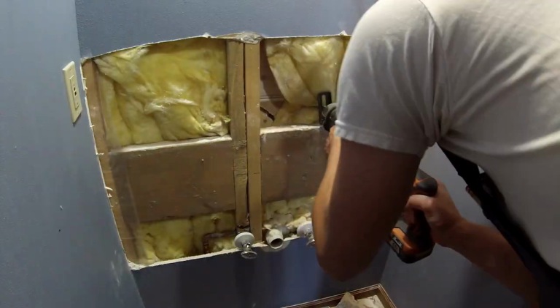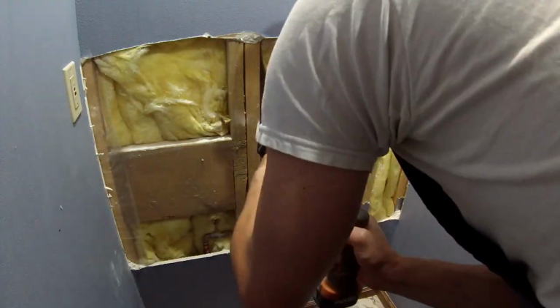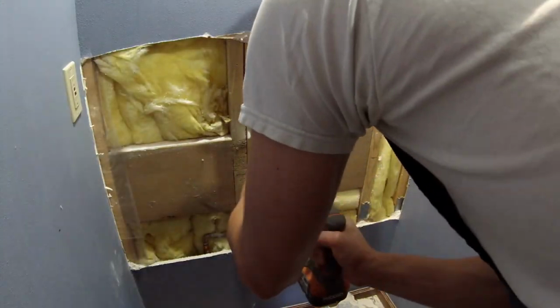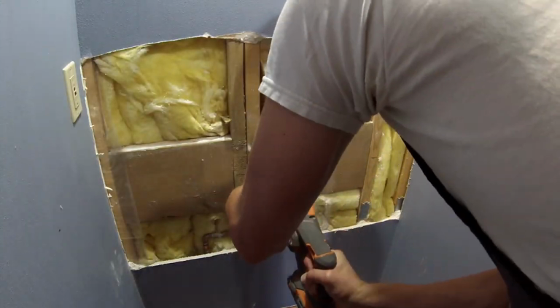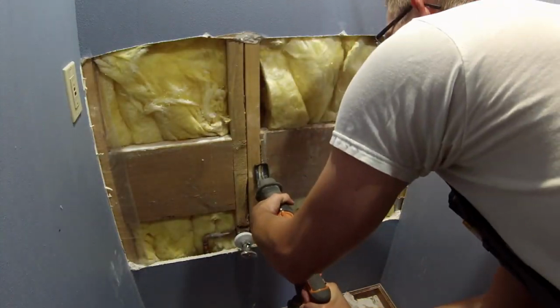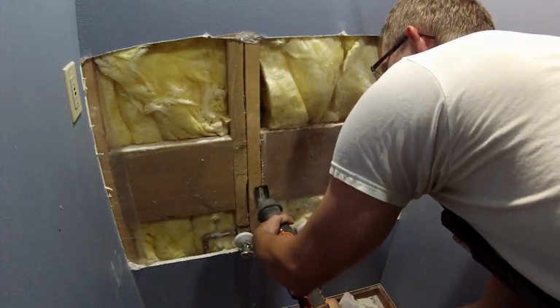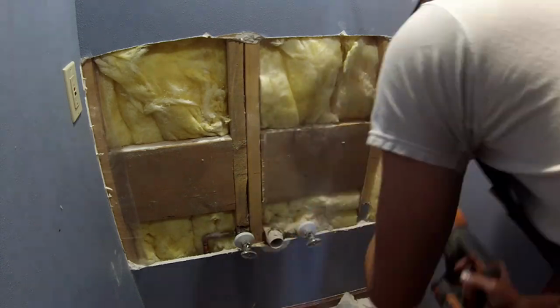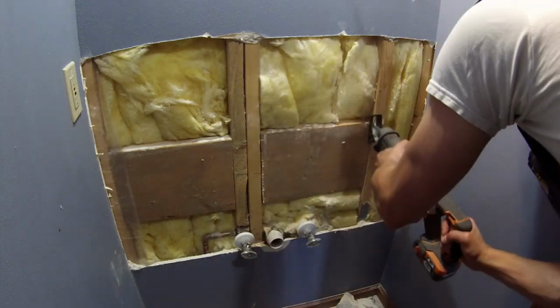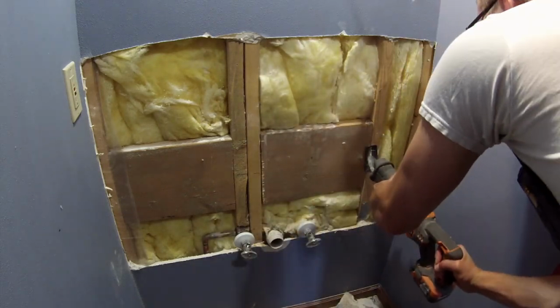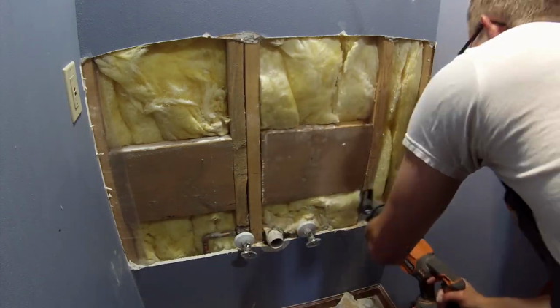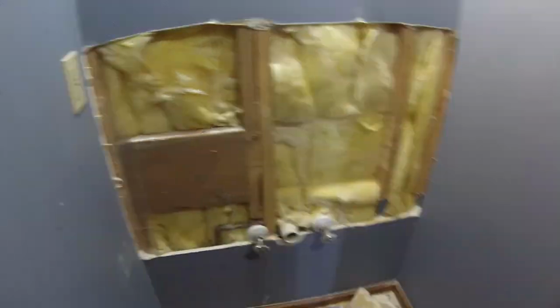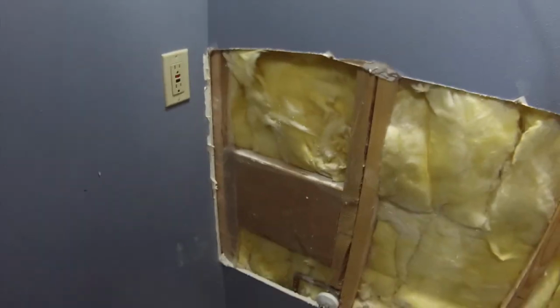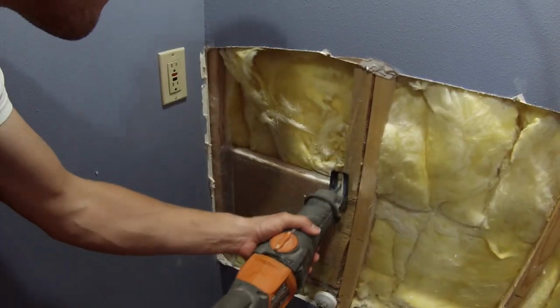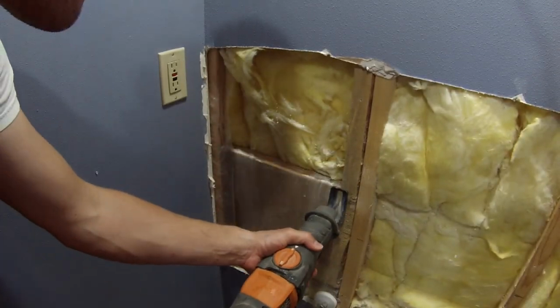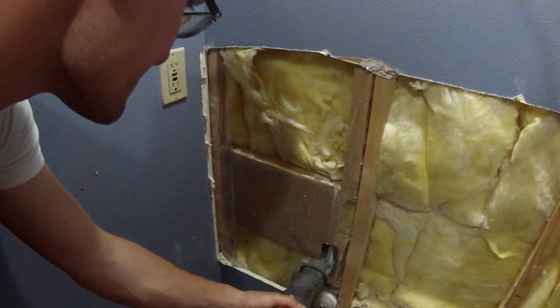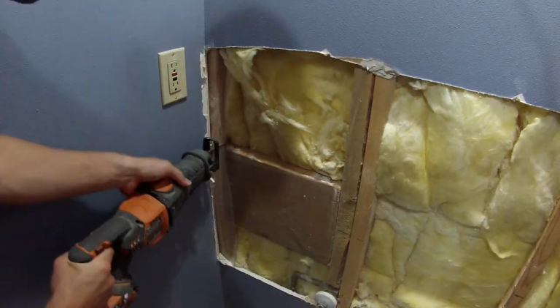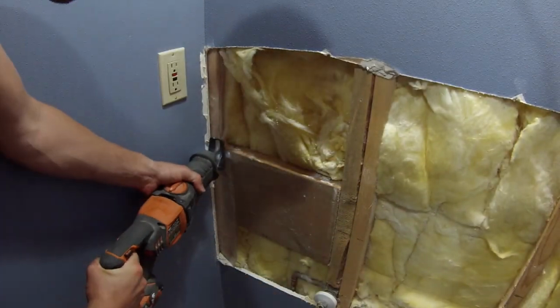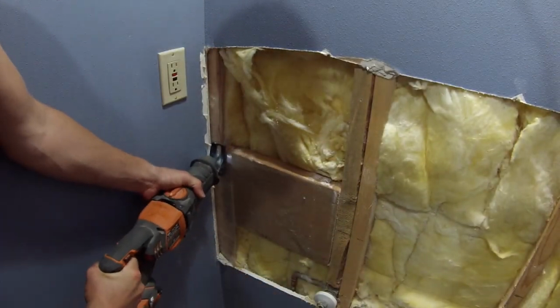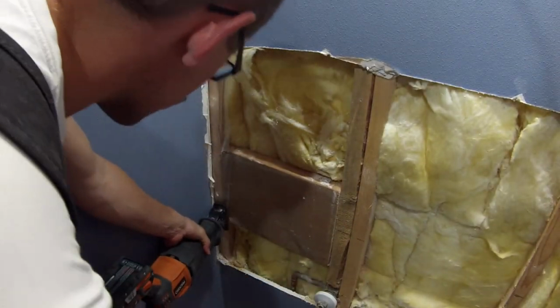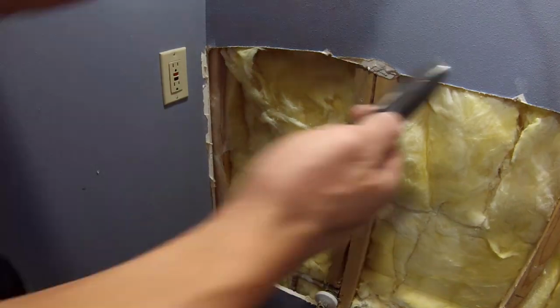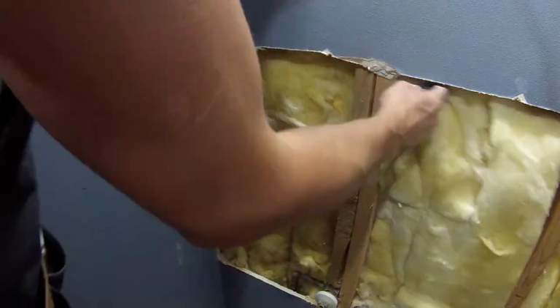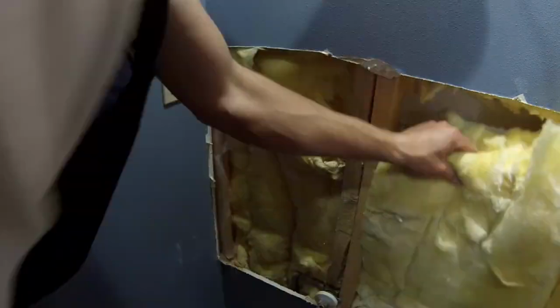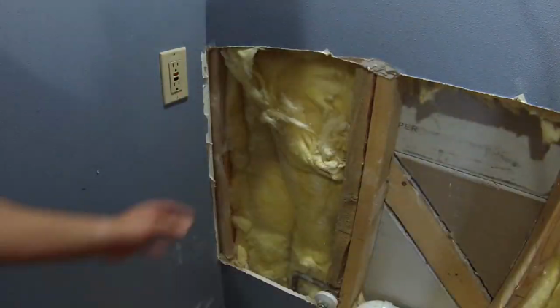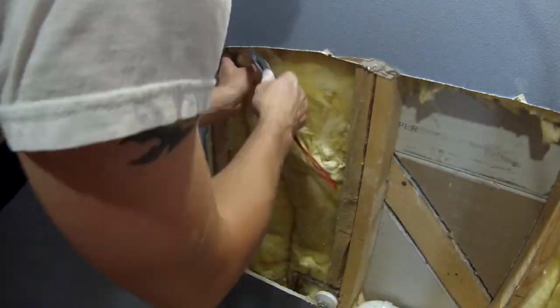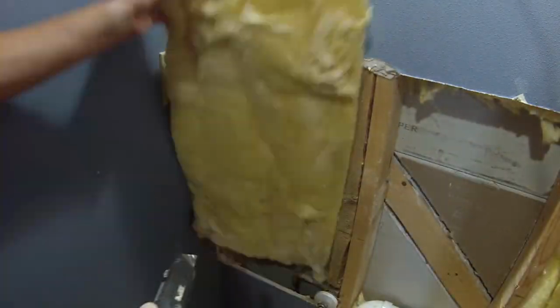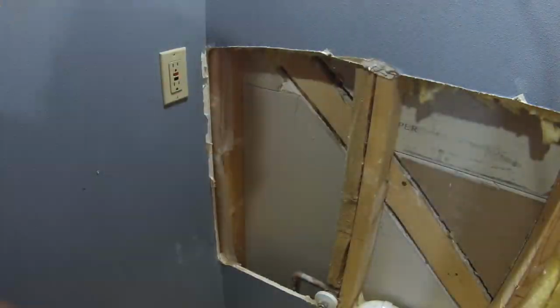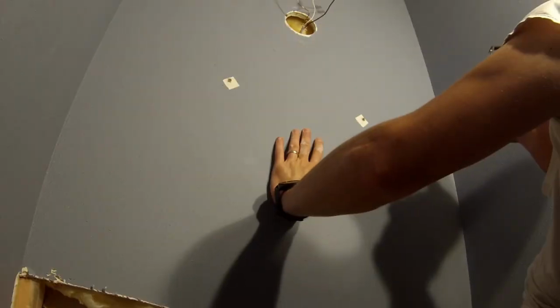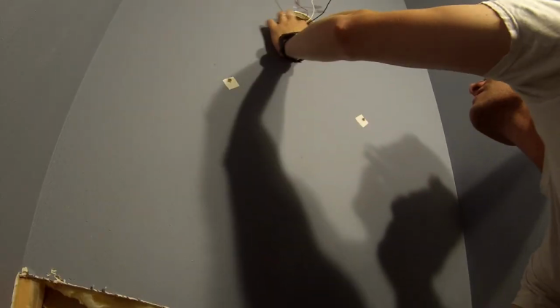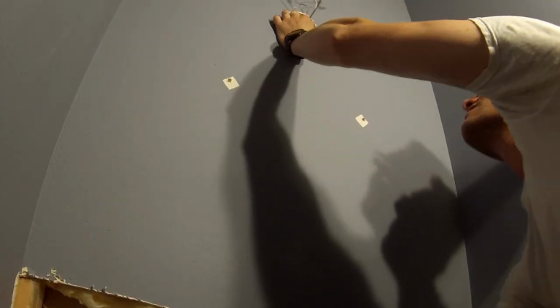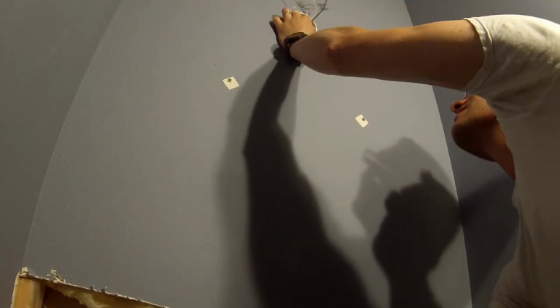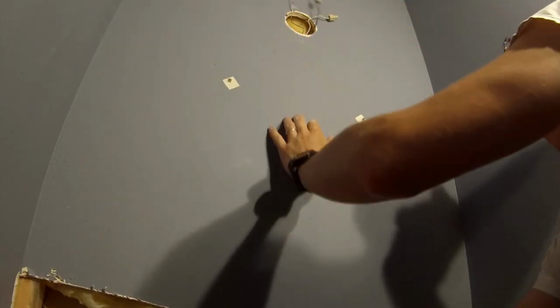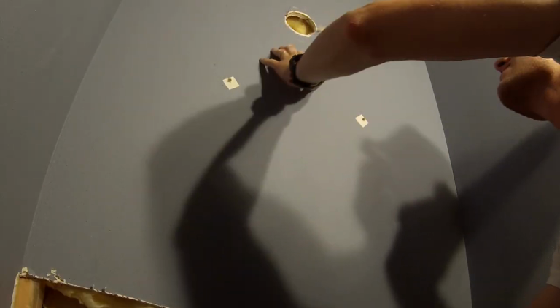Another important tip here is you want to remove drywall up to where a stud is, especially with a larger hole. That will give you a surface that you can screw into when you're mounting the piece of drywall to replace and fill that hole.